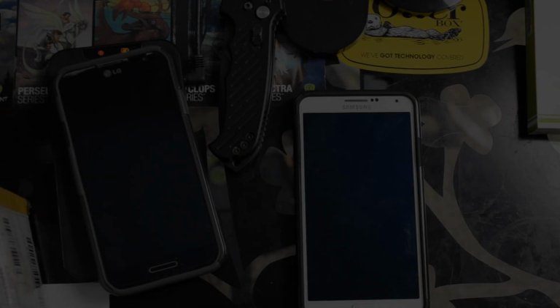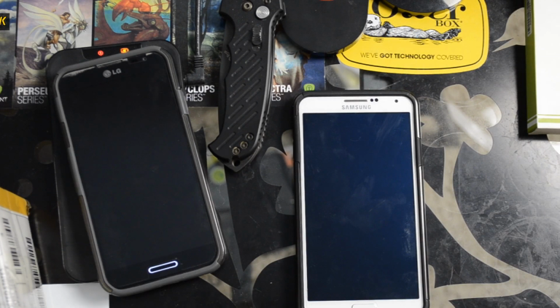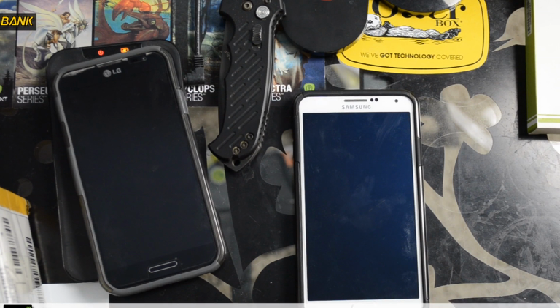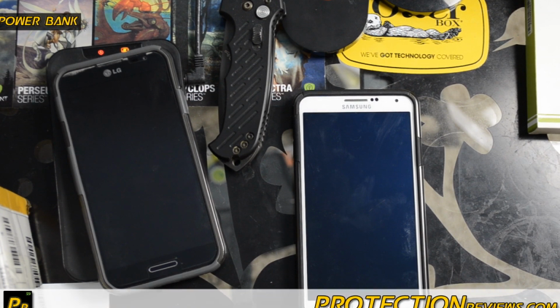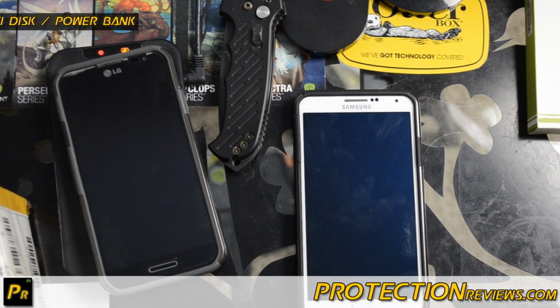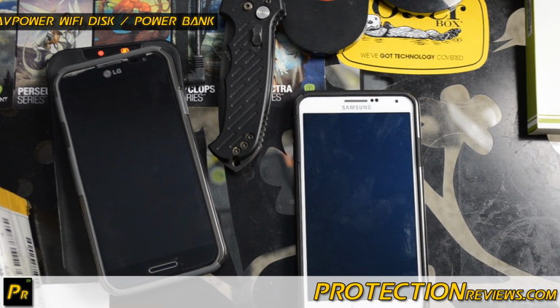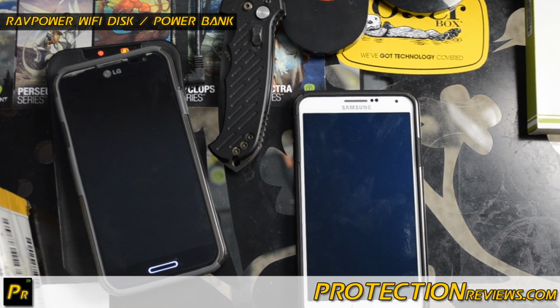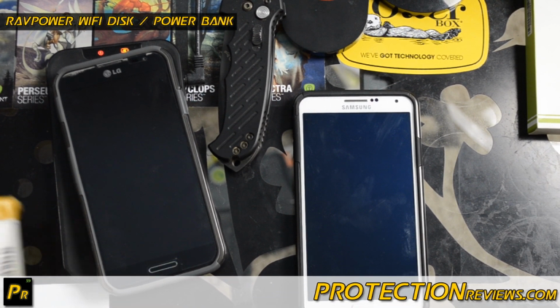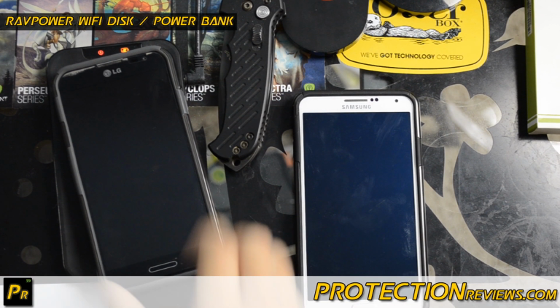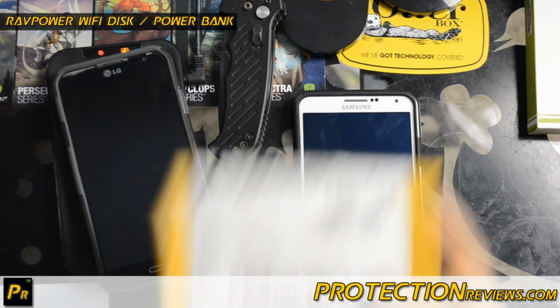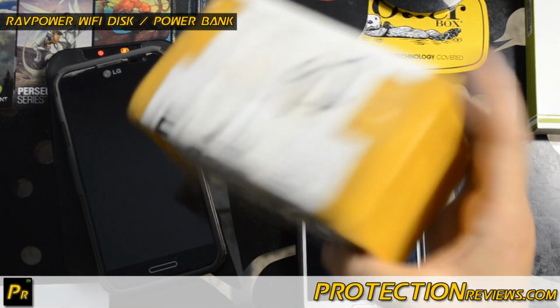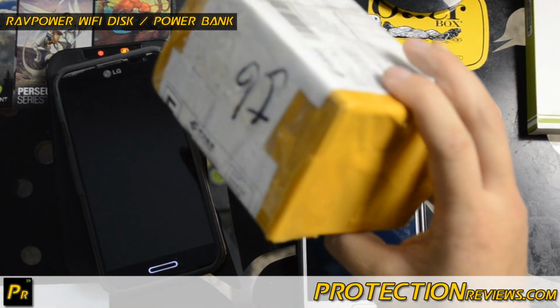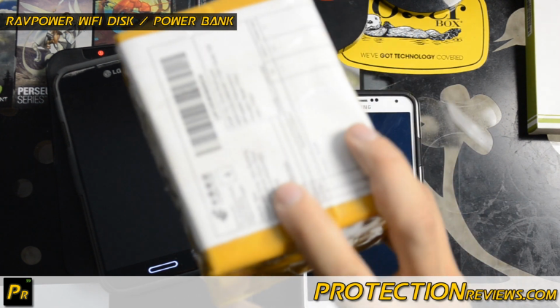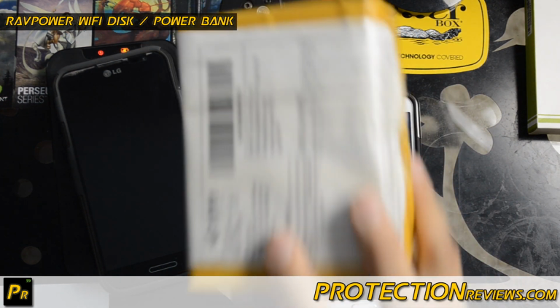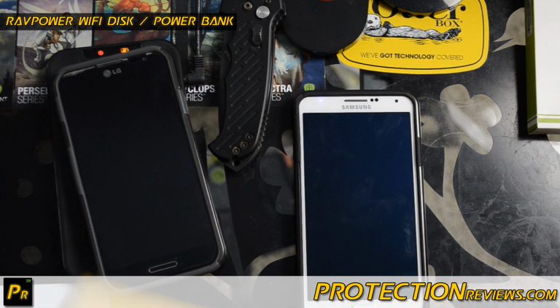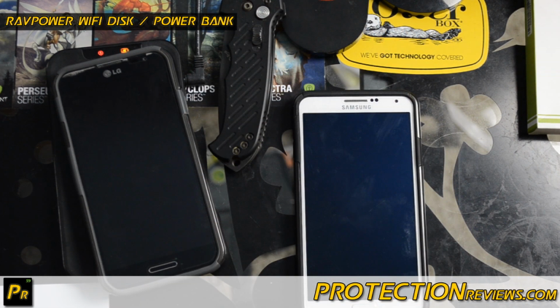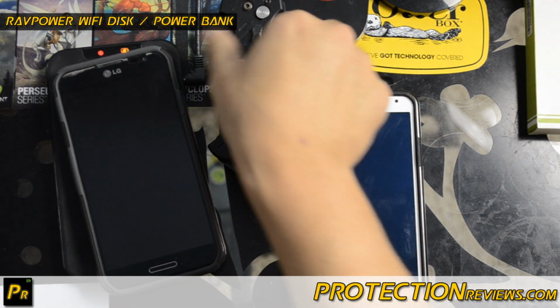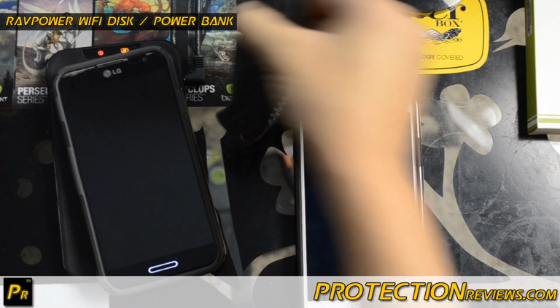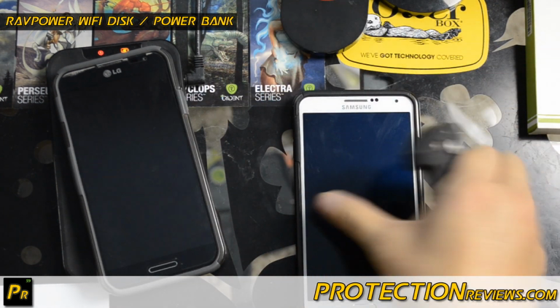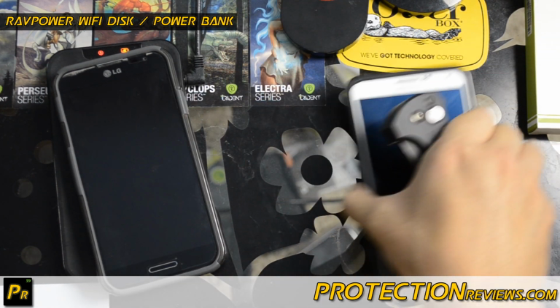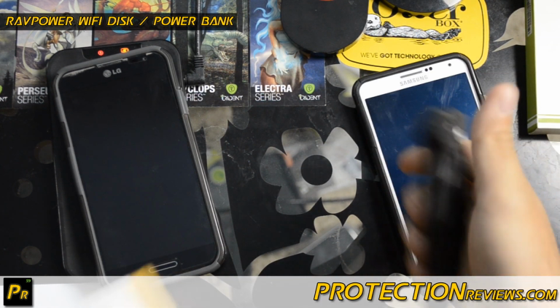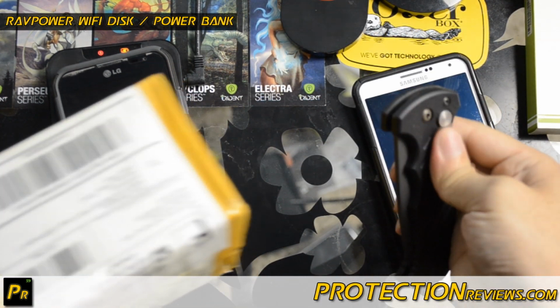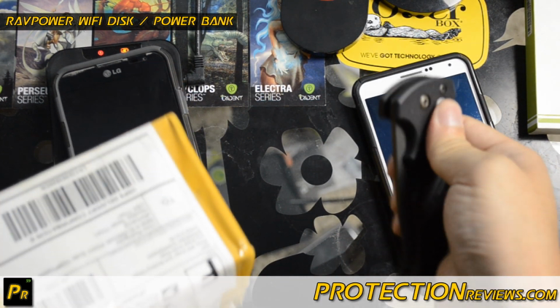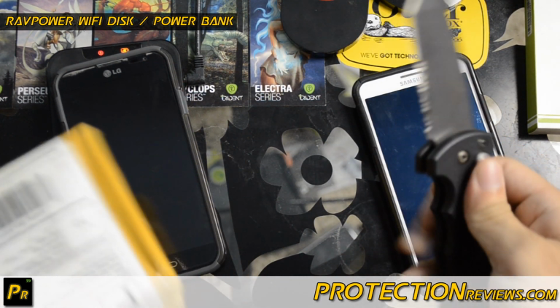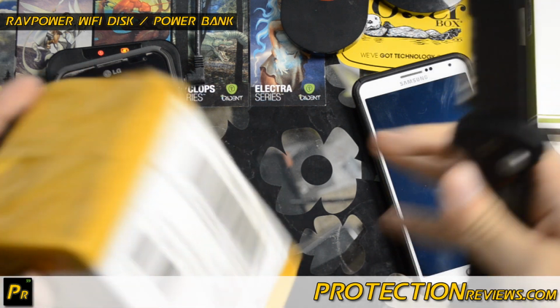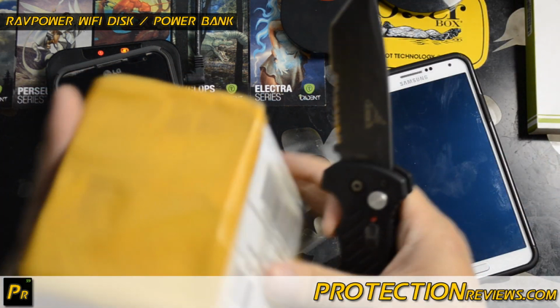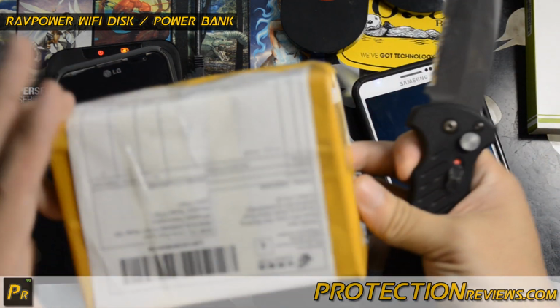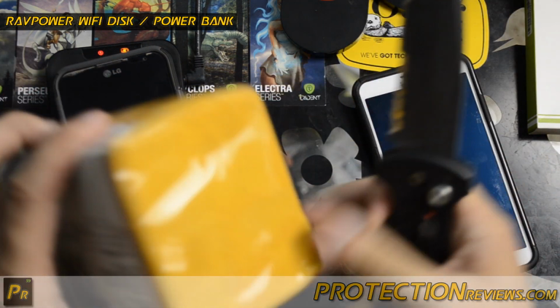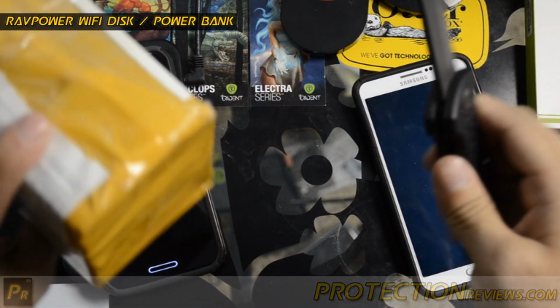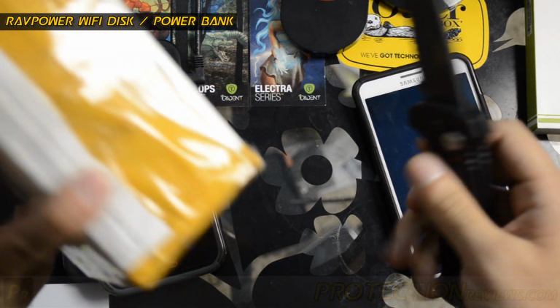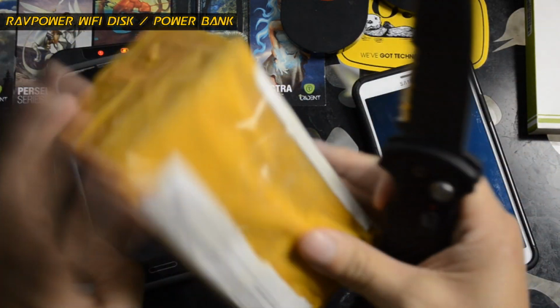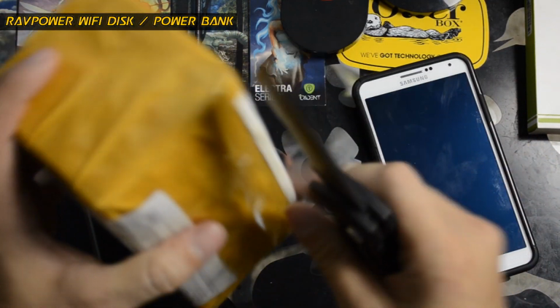Hello everyone, my name is Chris. I've been patiently waiting for my Qi wireless receiver to come in from China. I ordered this on DHgate.com for $16 shipped.